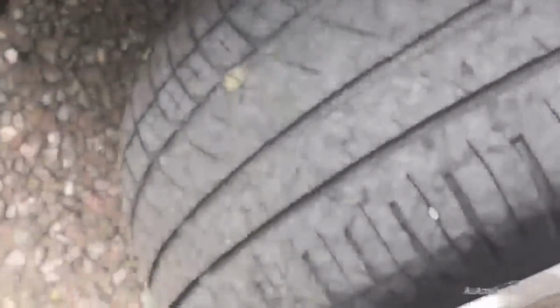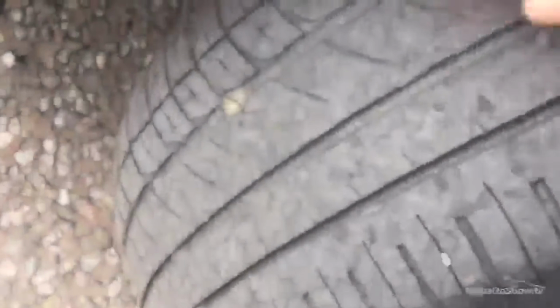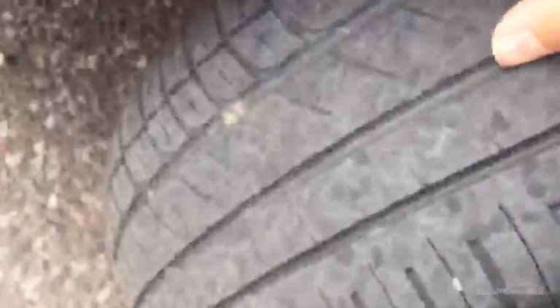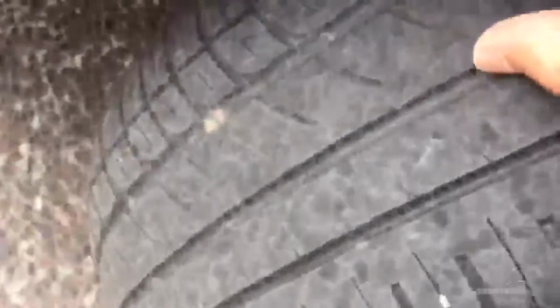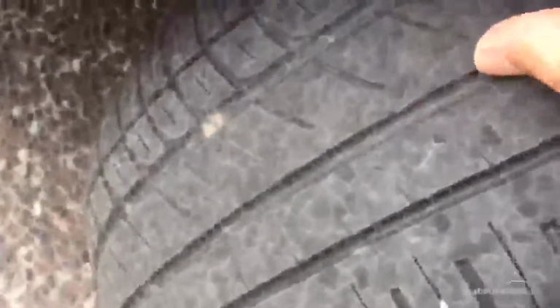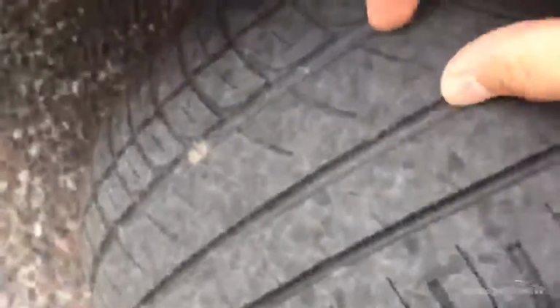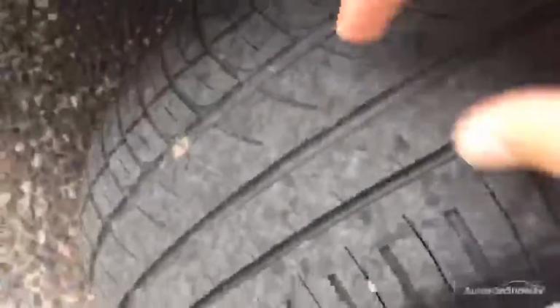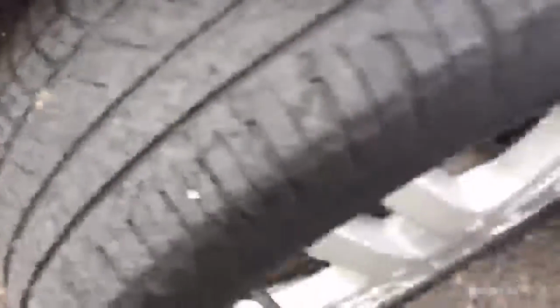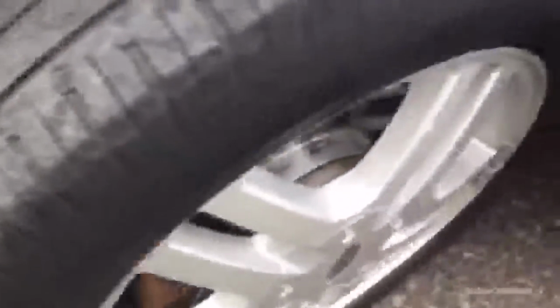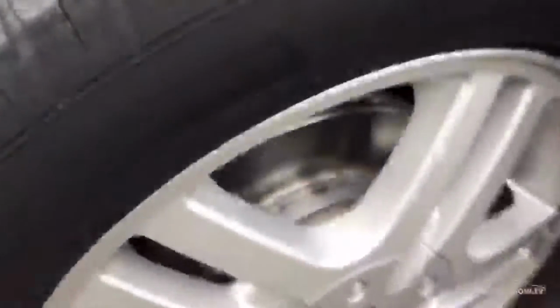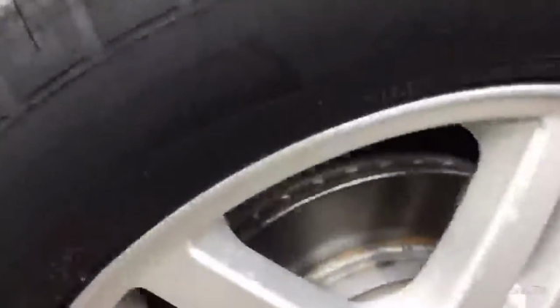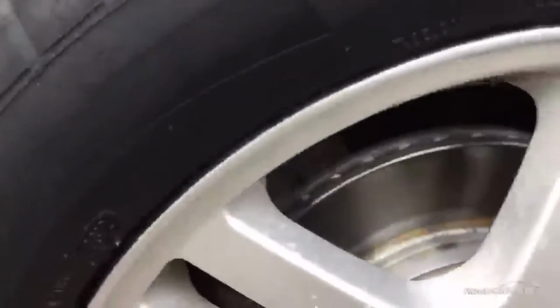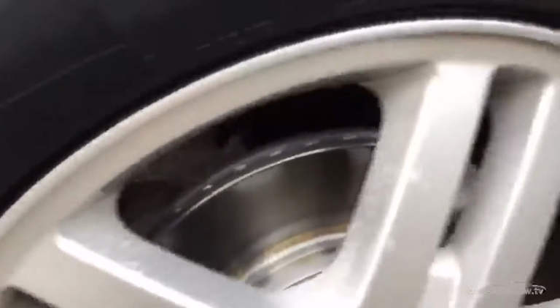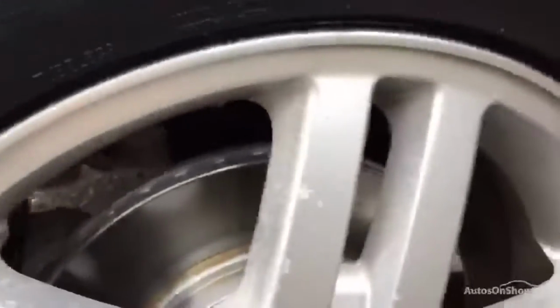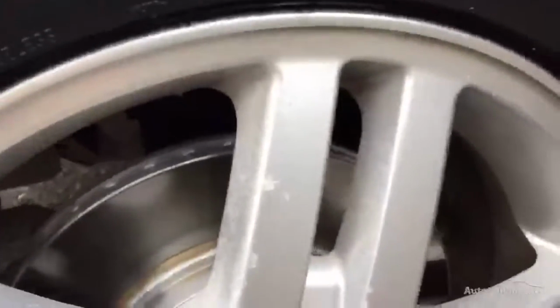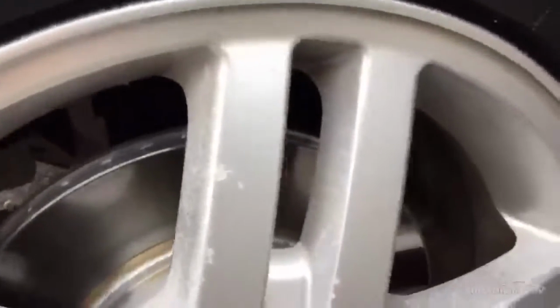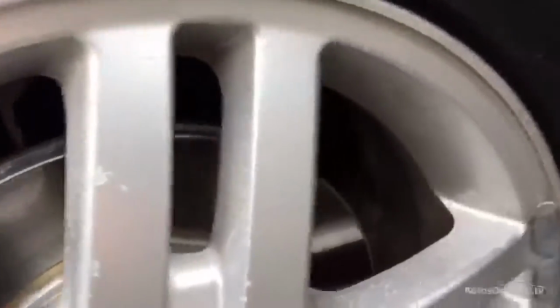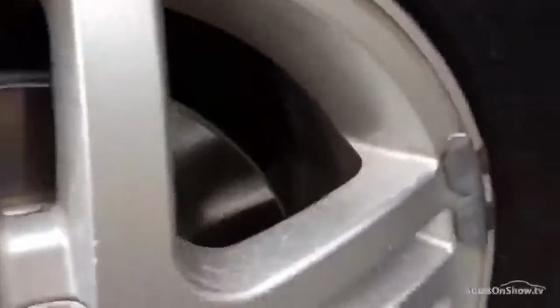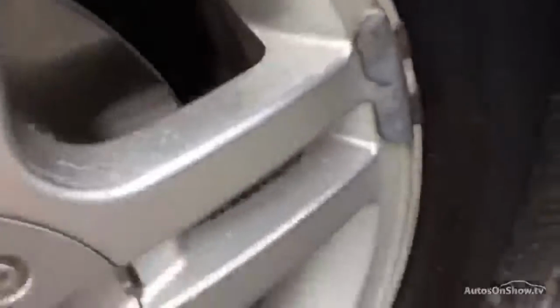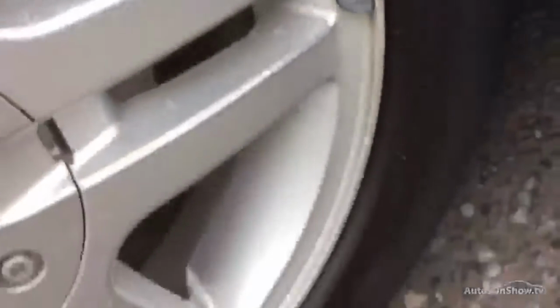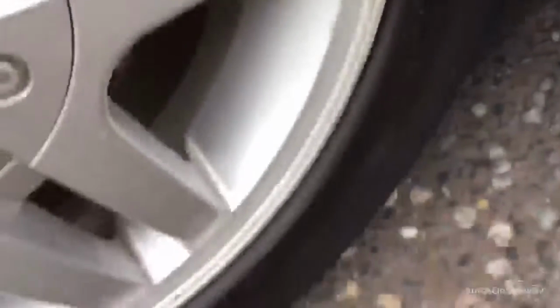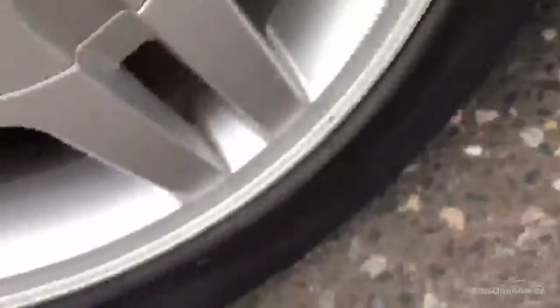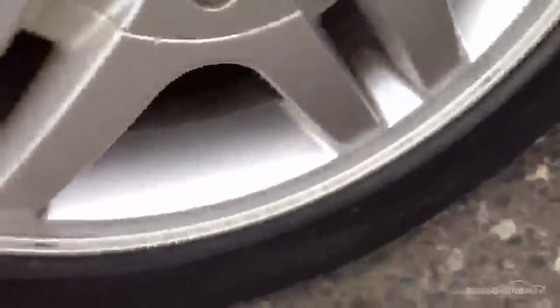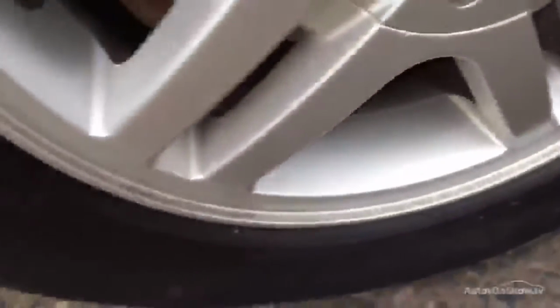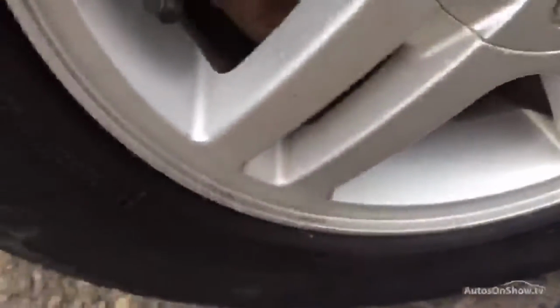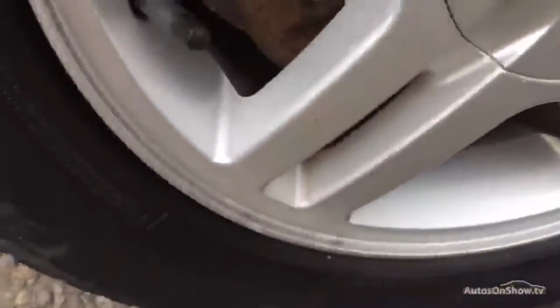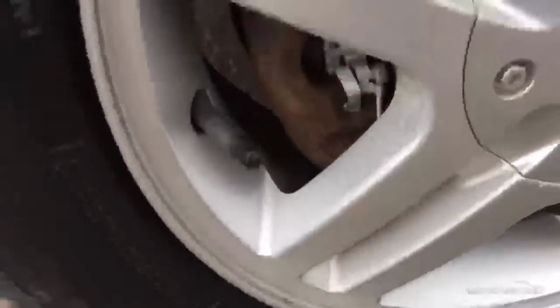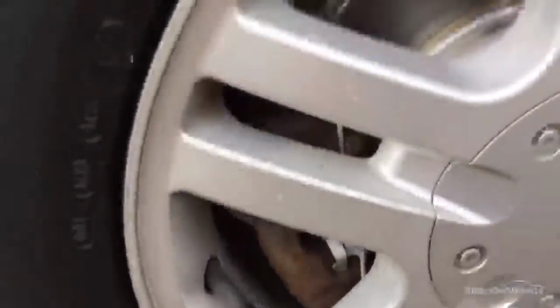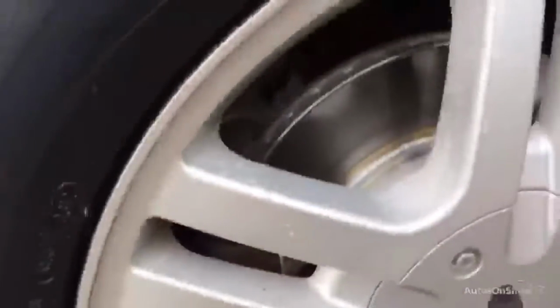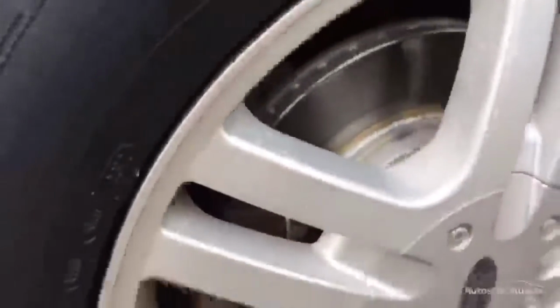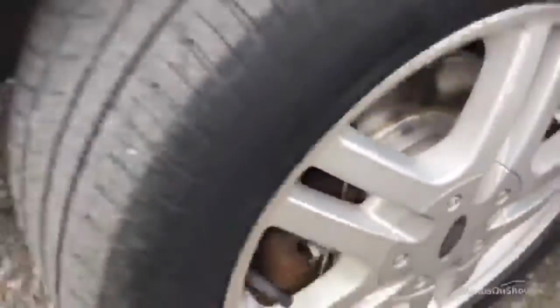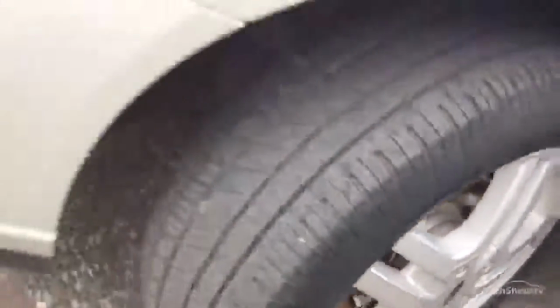The nearside front tyre has about two millimeters of tread. The front alloy has some paint coming off on the inside of the spokes — just age-related marks, no curbing or scuffs.